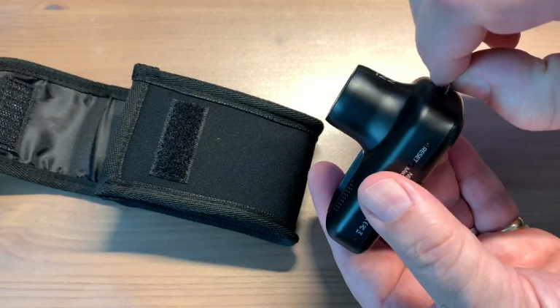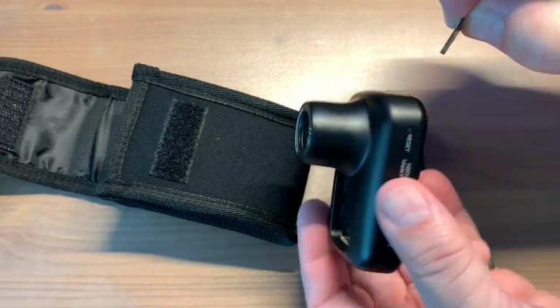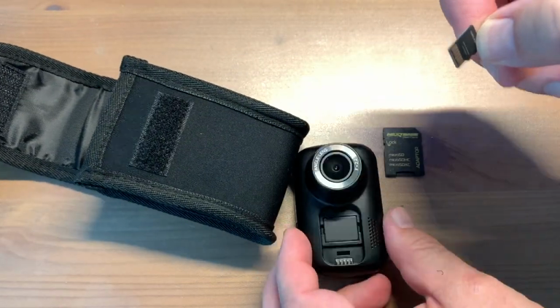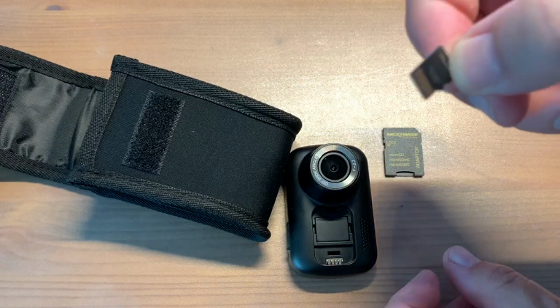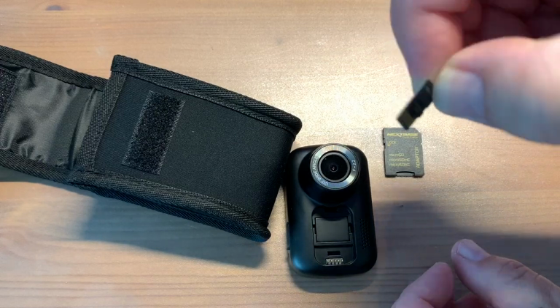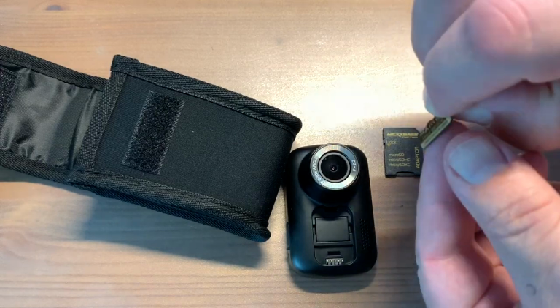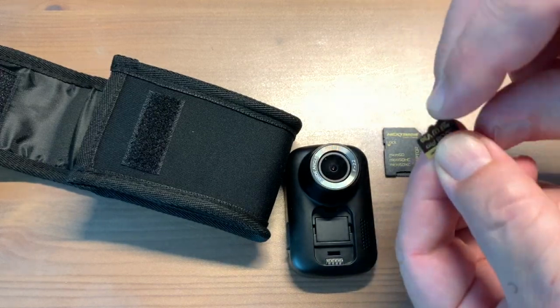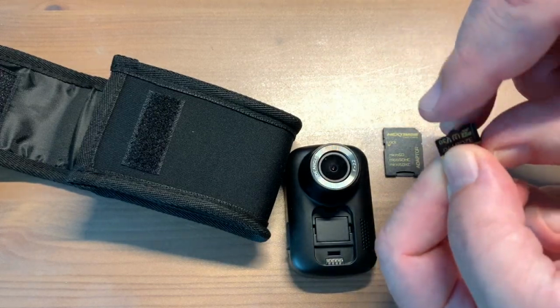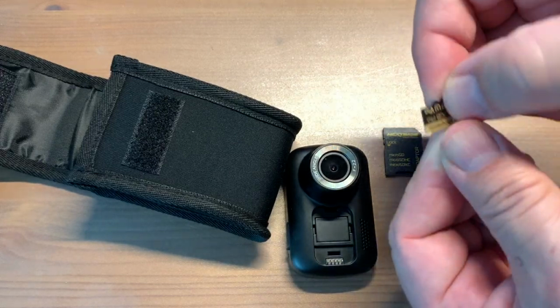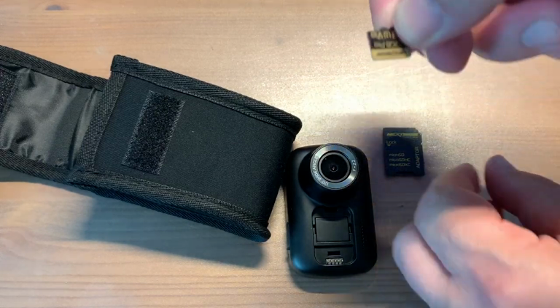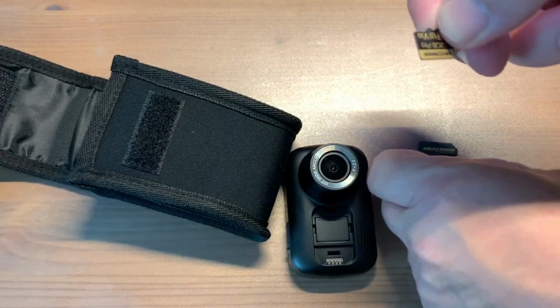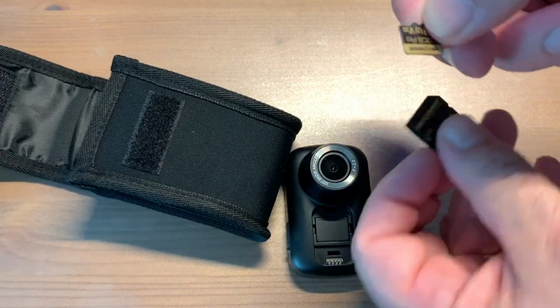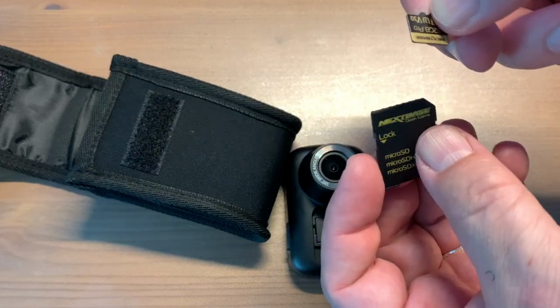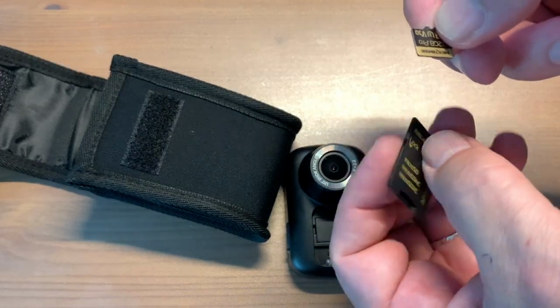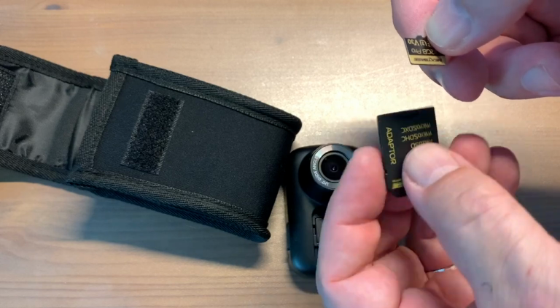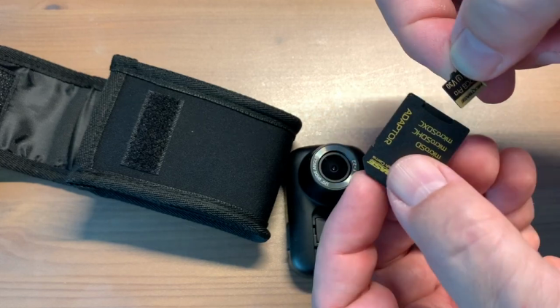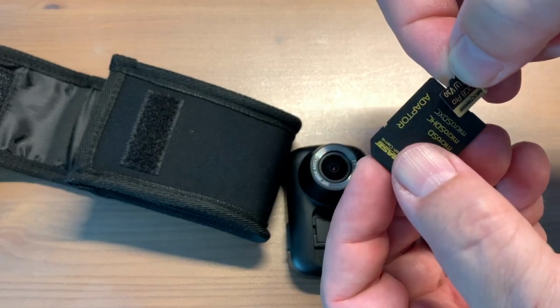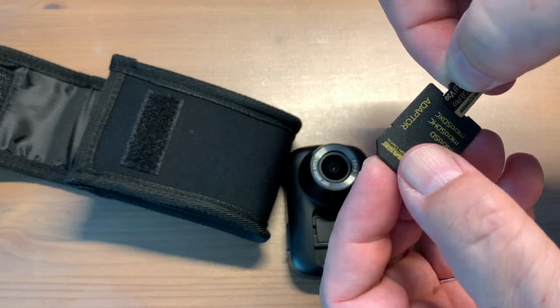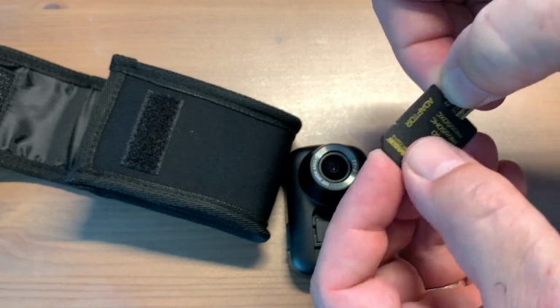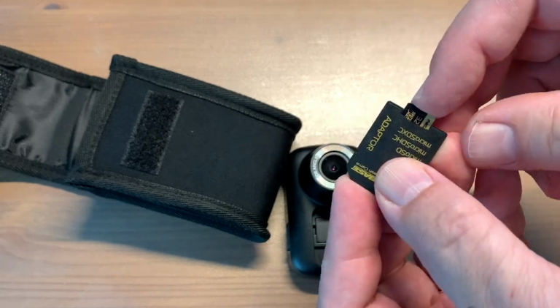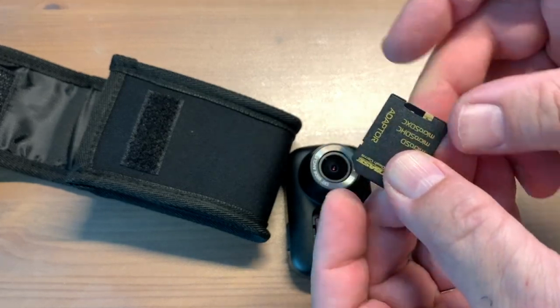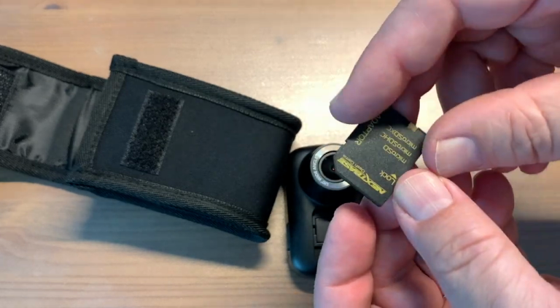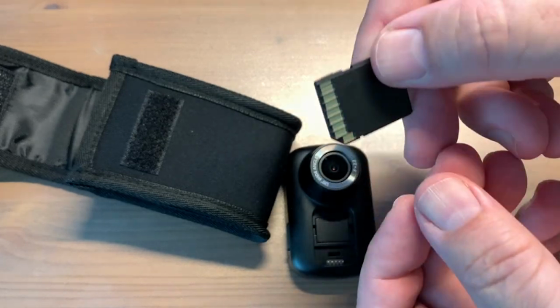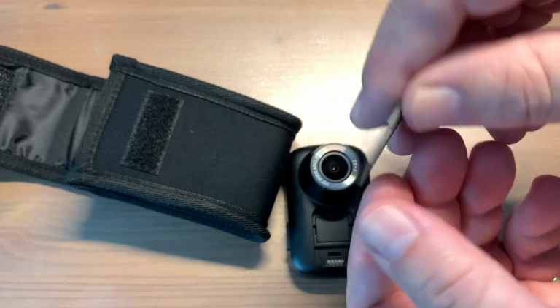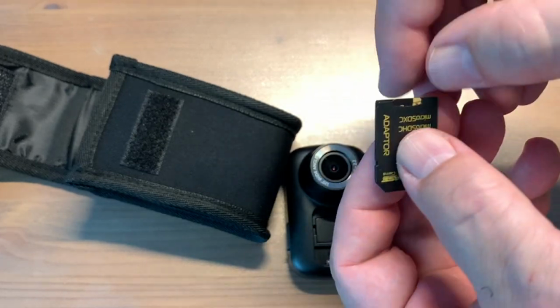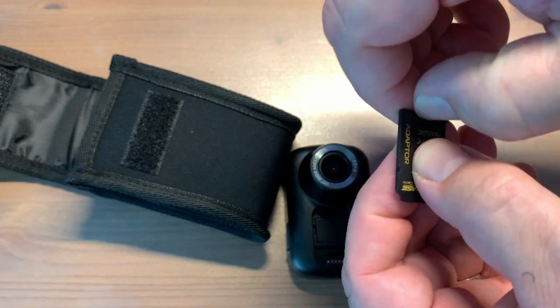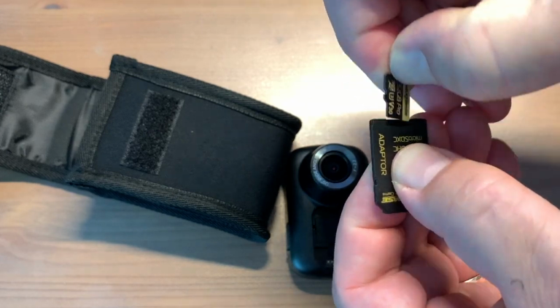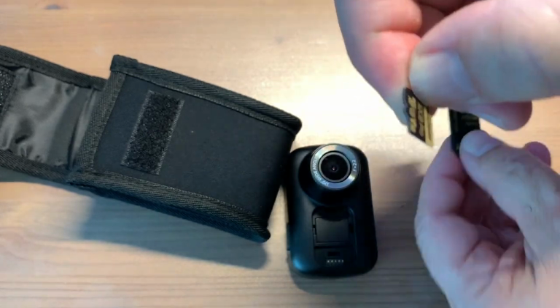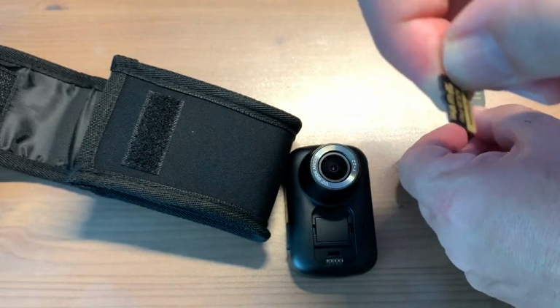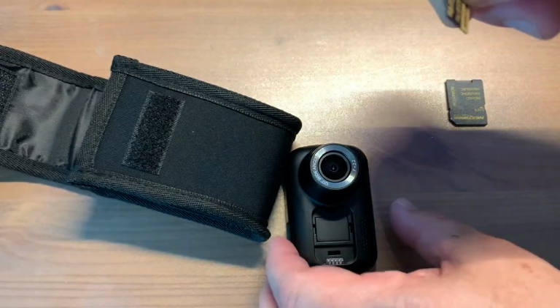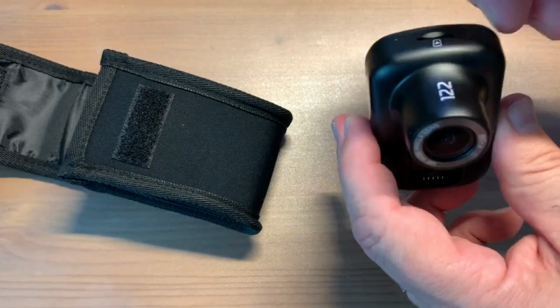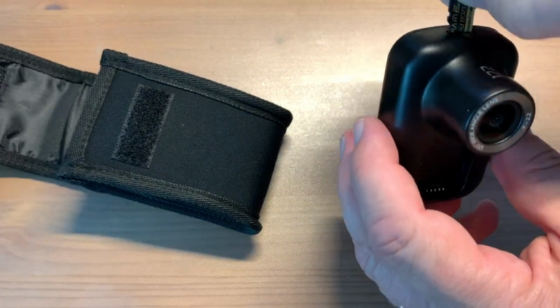Many laptops have a built-in SD card slot. When you're done, the micro SD card pops out of the adapter and back into the Nexbase dash cam, and then you're ready to take the camera back out to your vehicle.